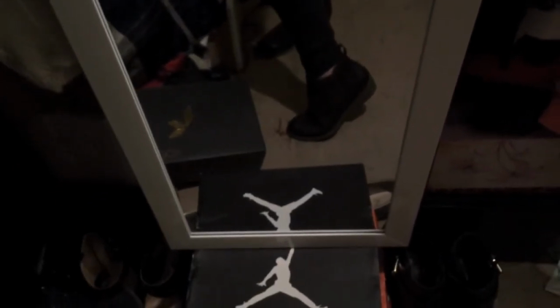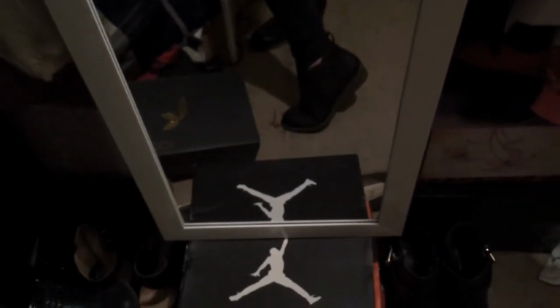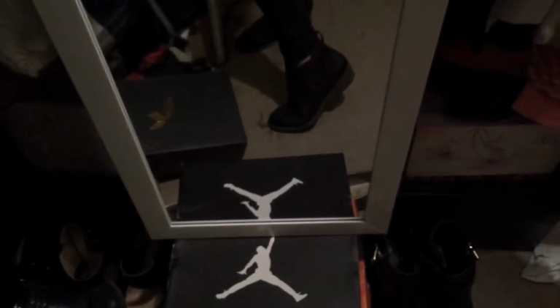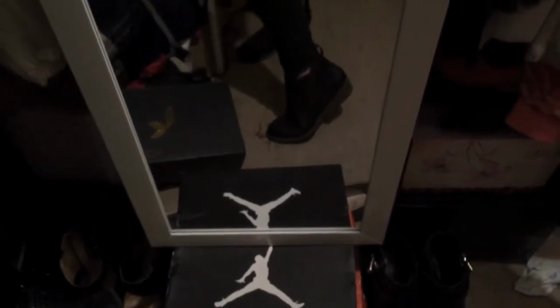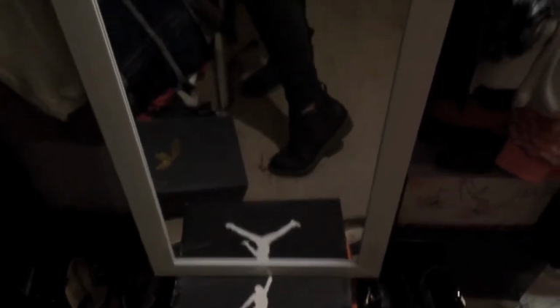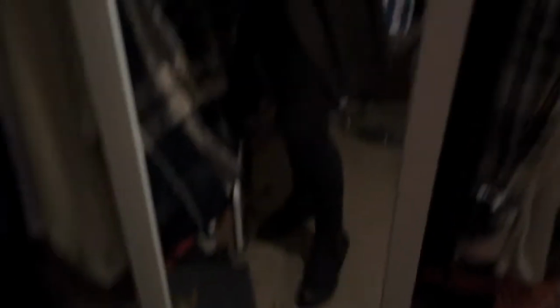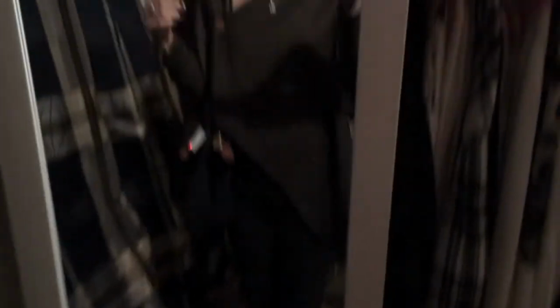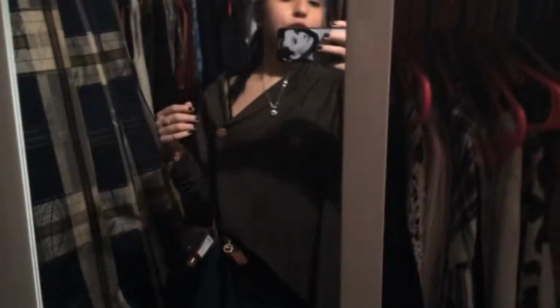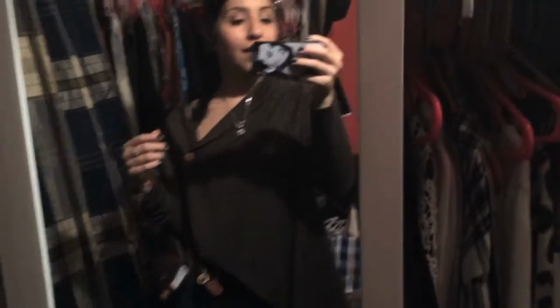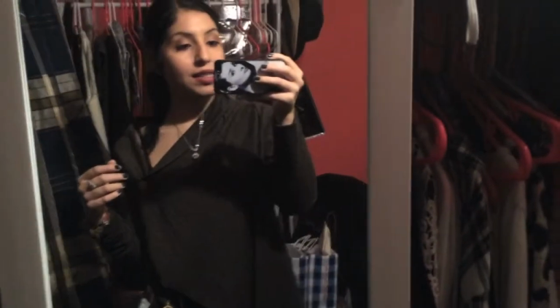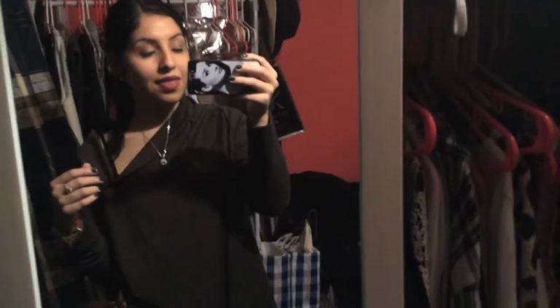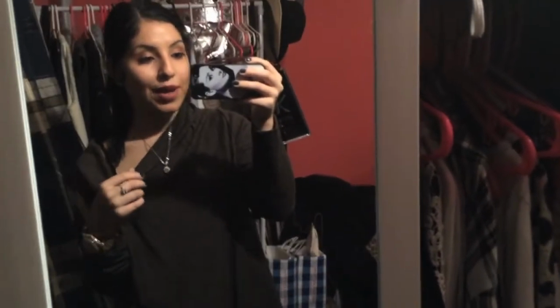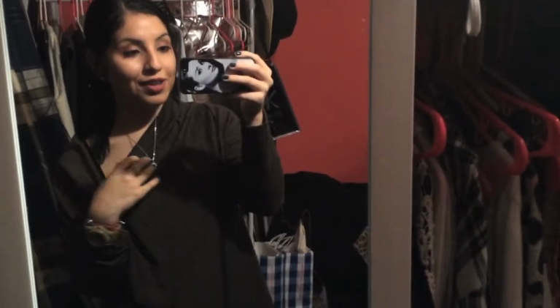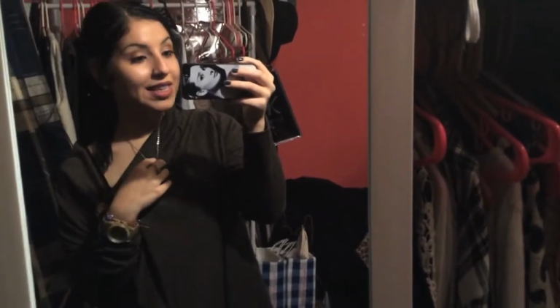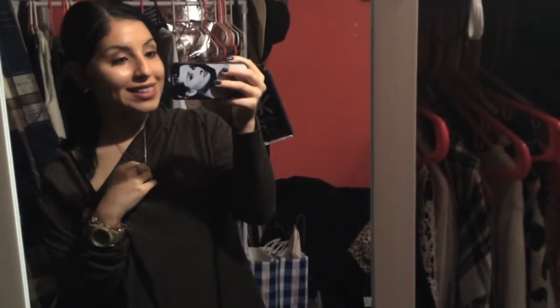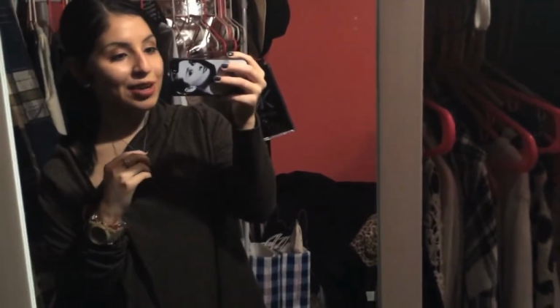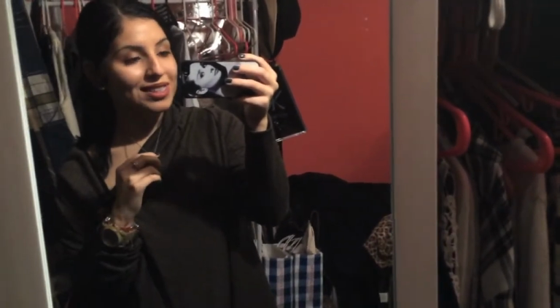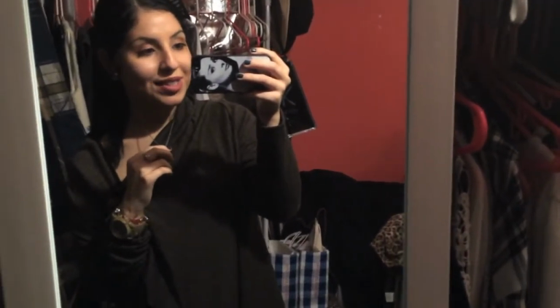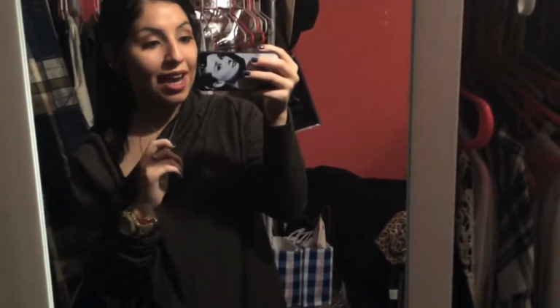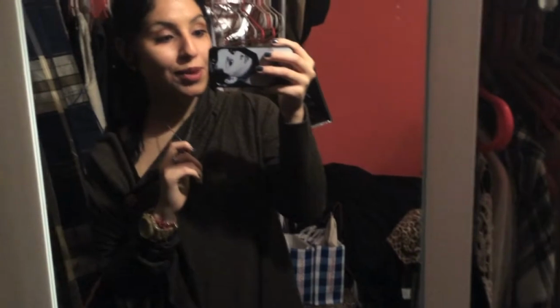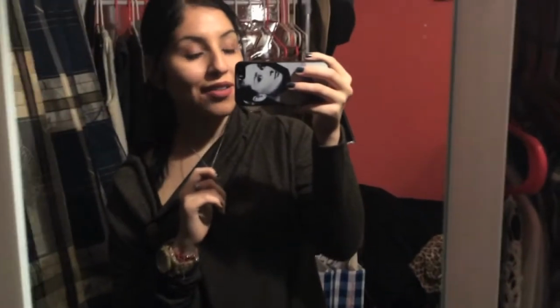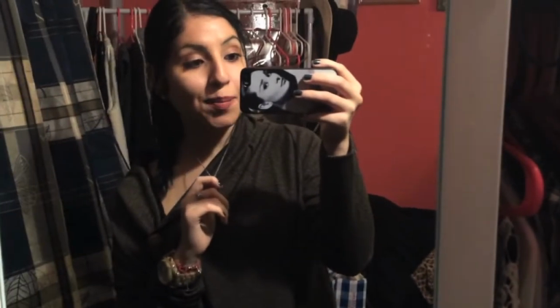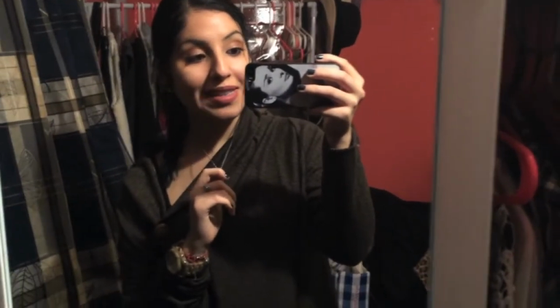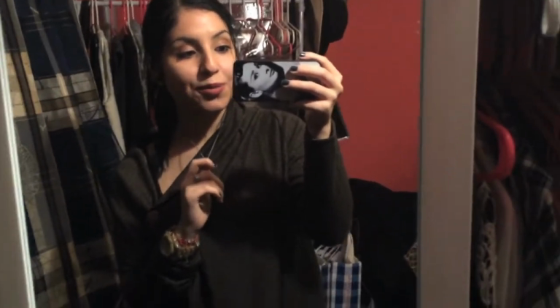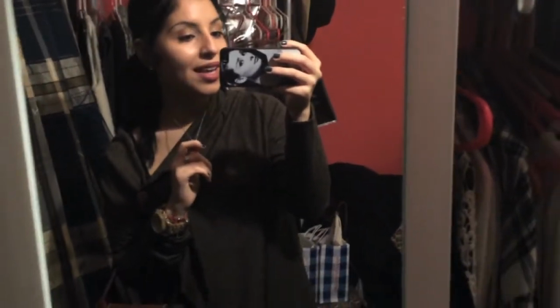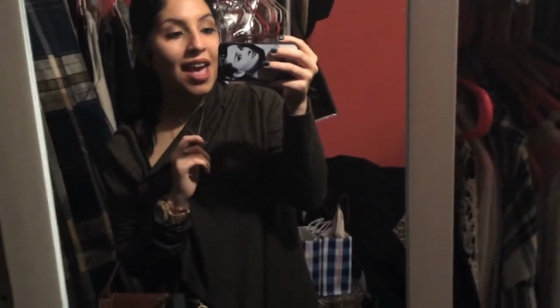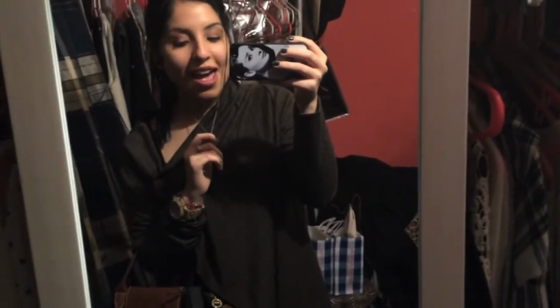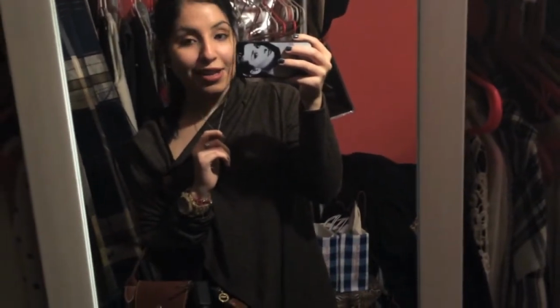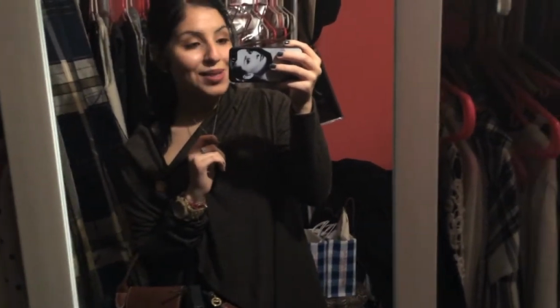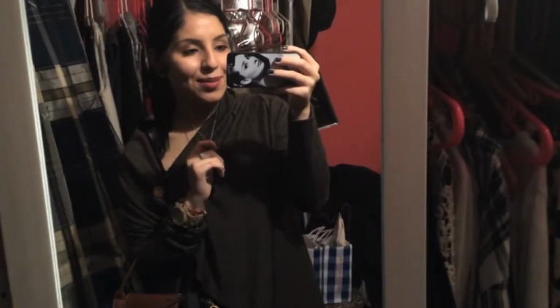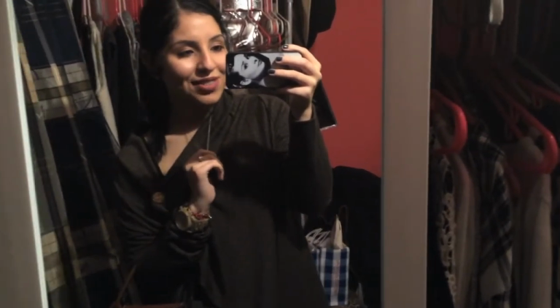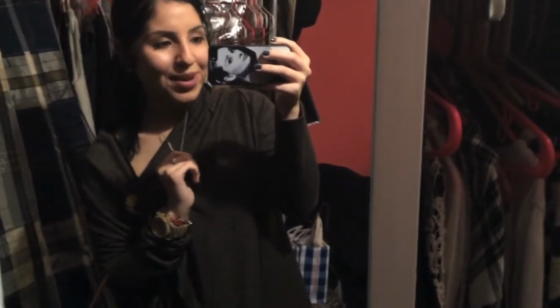Even though they look black, they're brown, I promise you. So yeah, that's my outfit of the night — hope you guys enjoyed it. Hope you guys are having an amazing weekend and I'll see you guys in my next video. Bye!